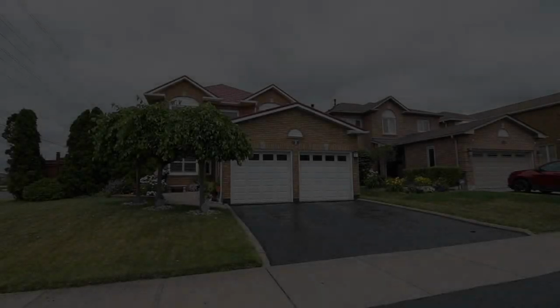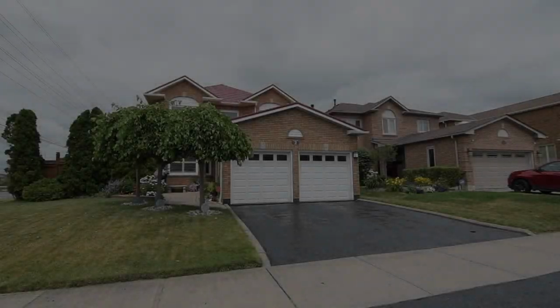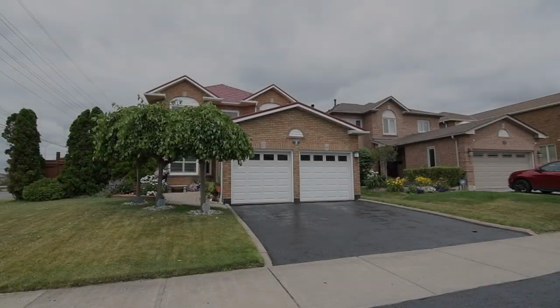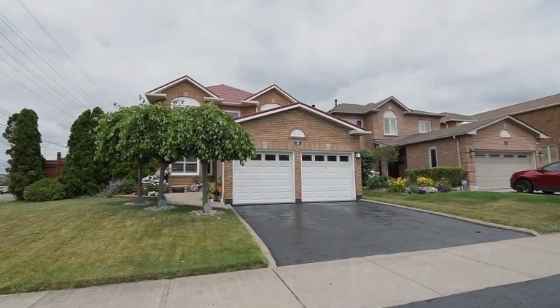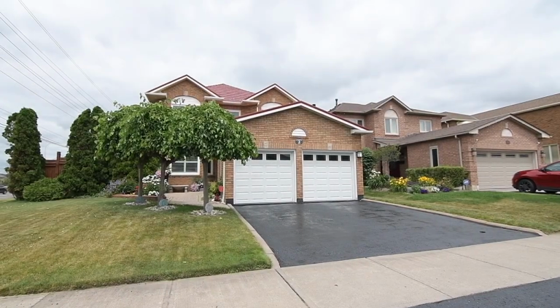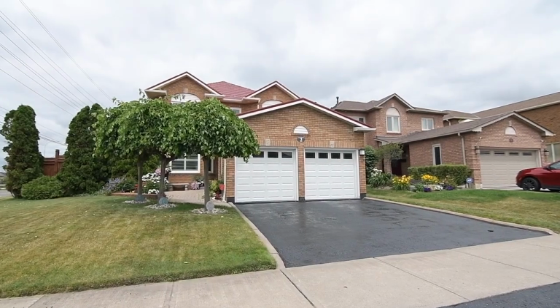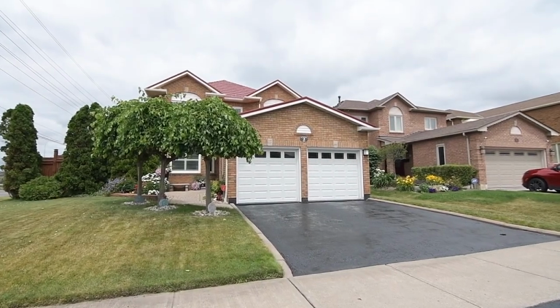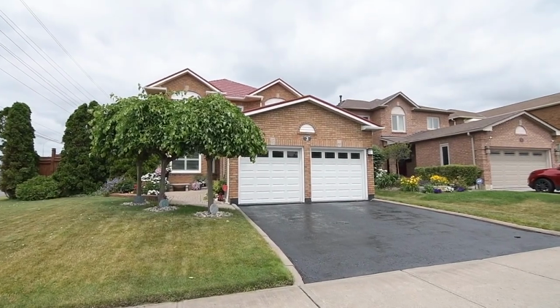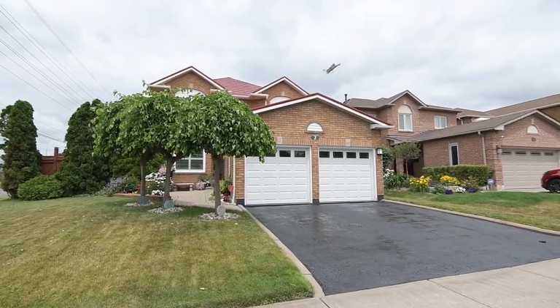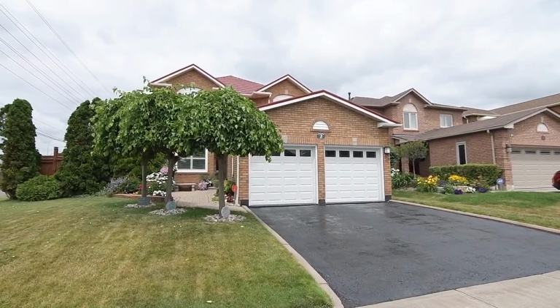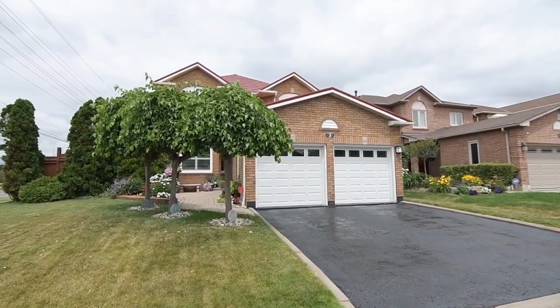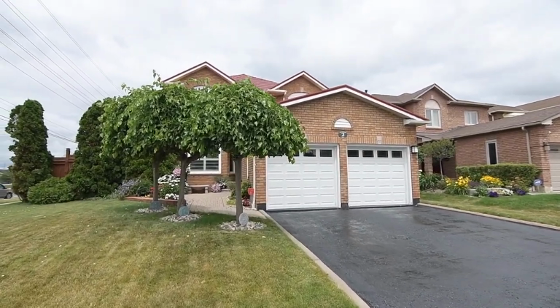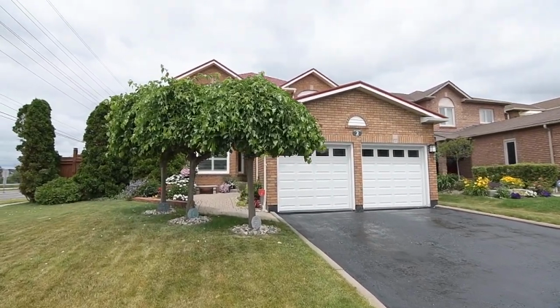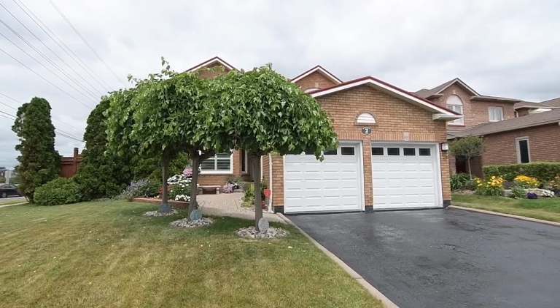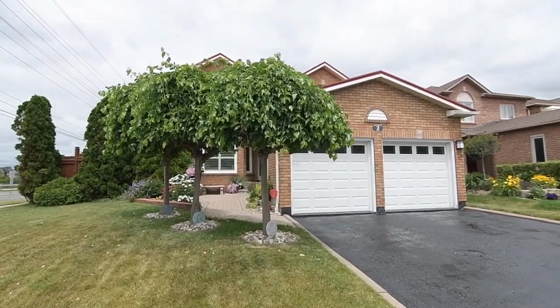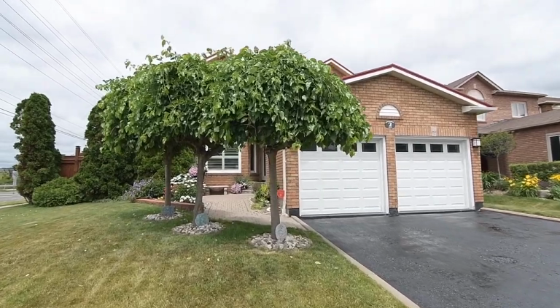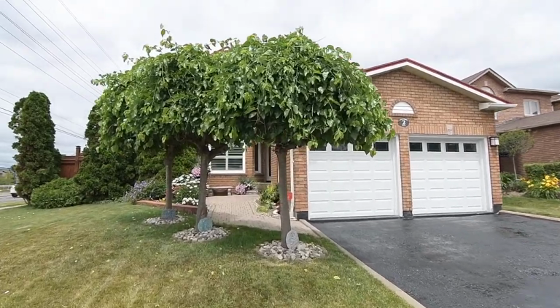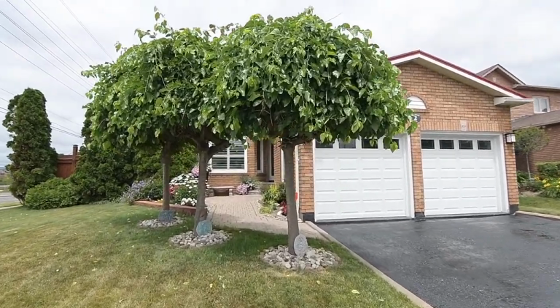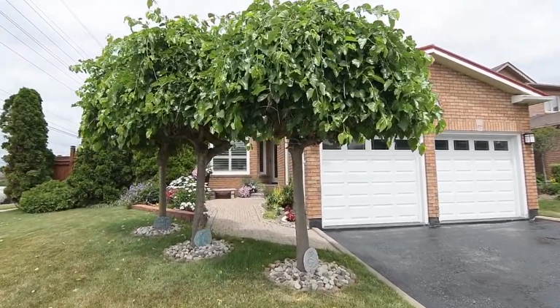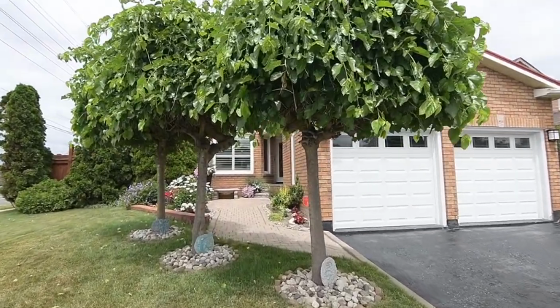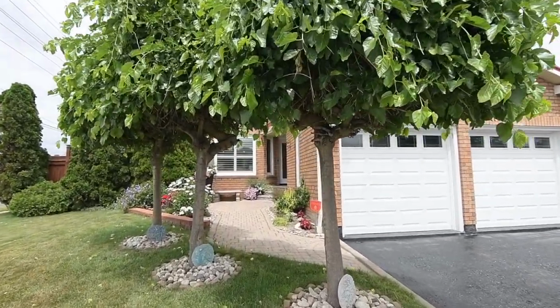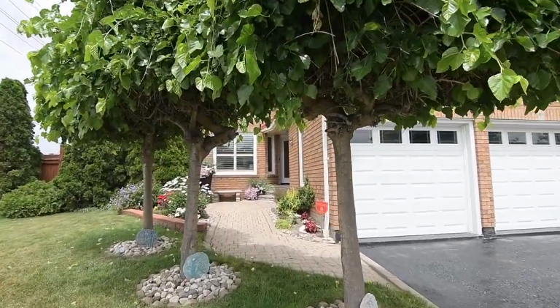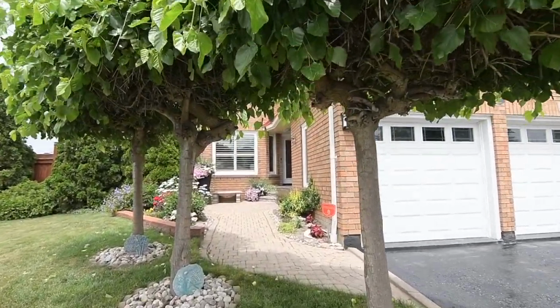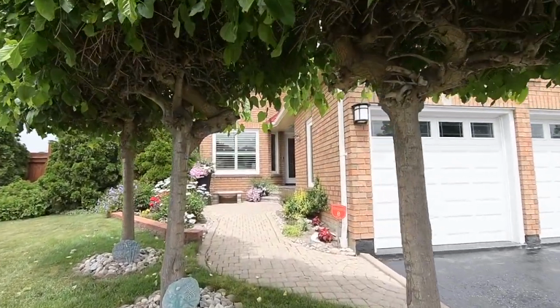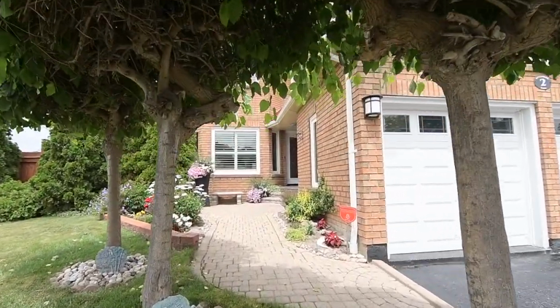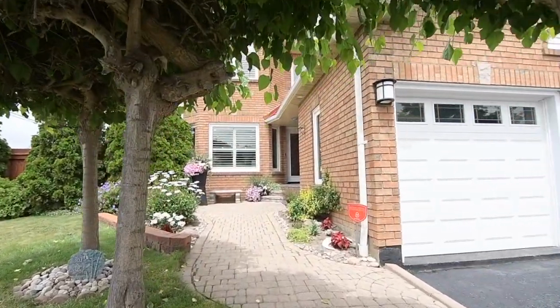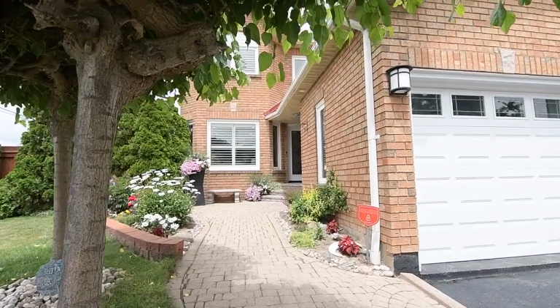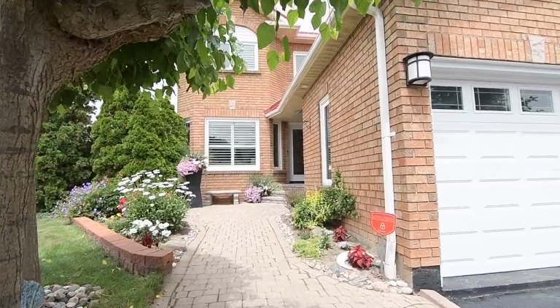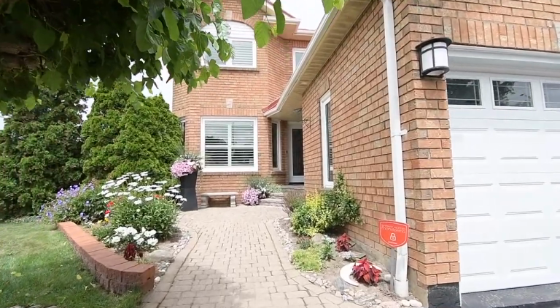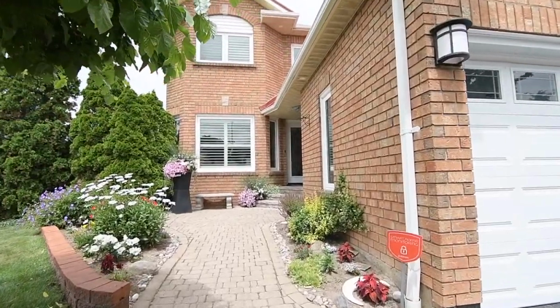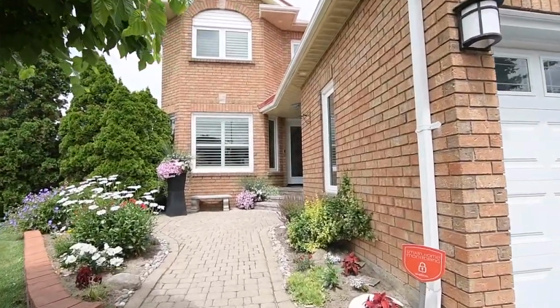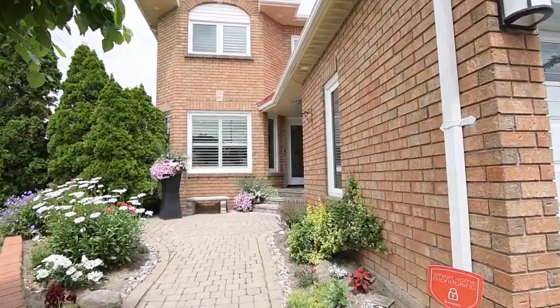Welcome to 2 Winterberry Drive, a stunning and immaculately maintained four-bedroom executive home with three washrooms, situated within the family-minded Rolling Acres neighborhood of Whitby.